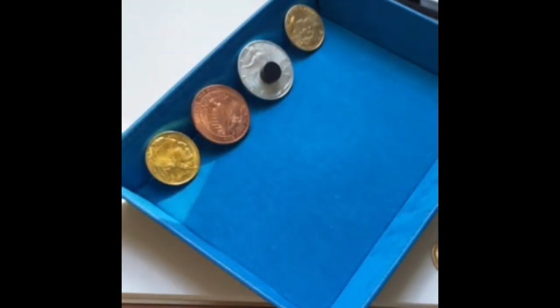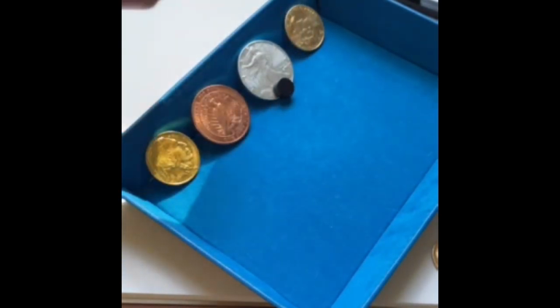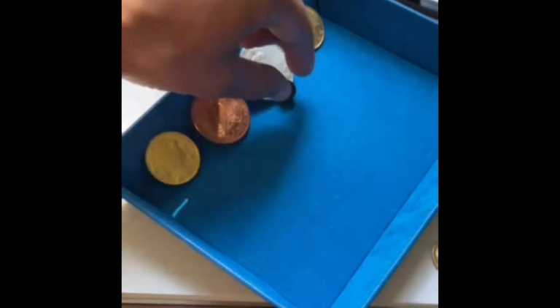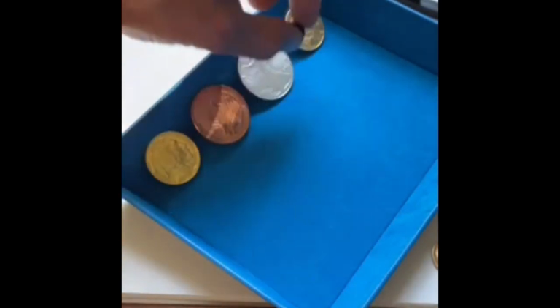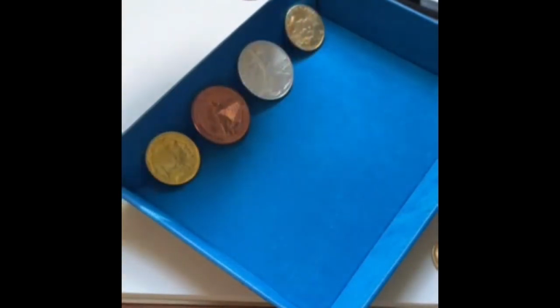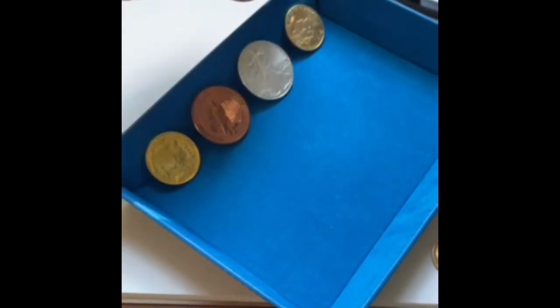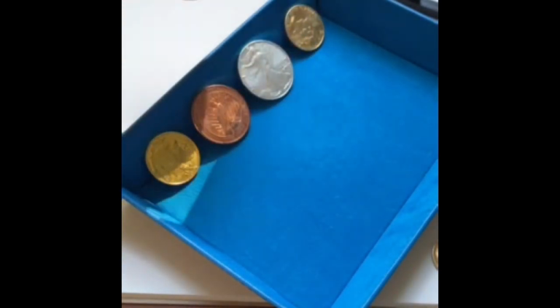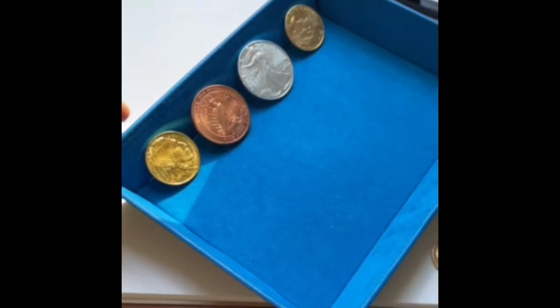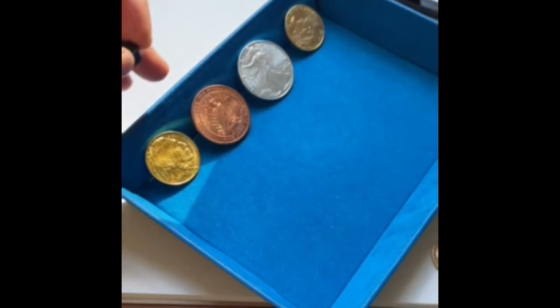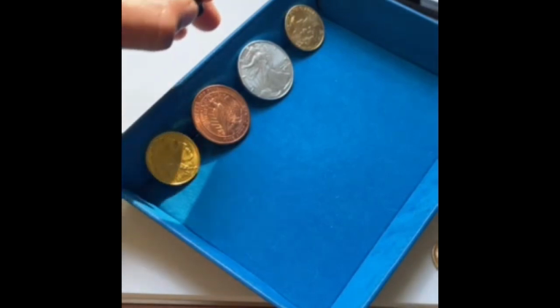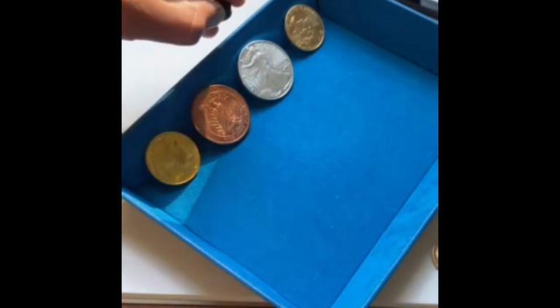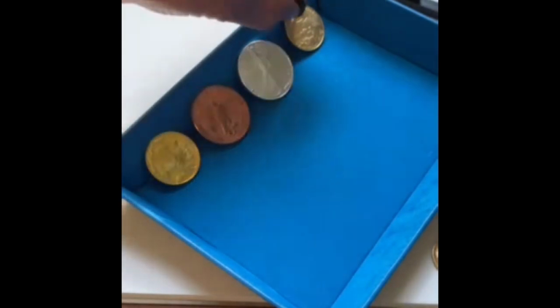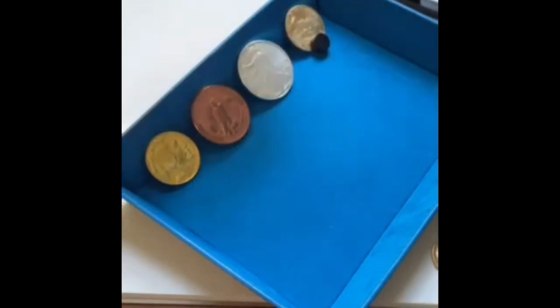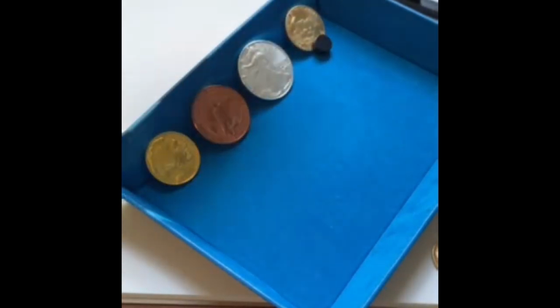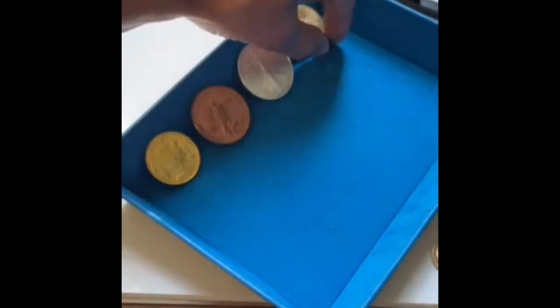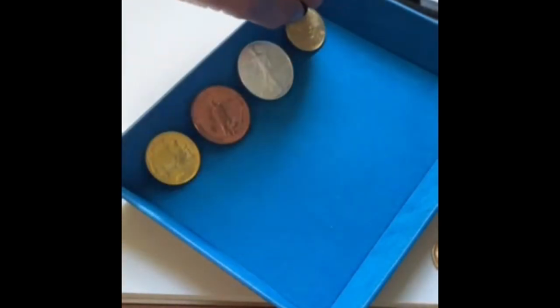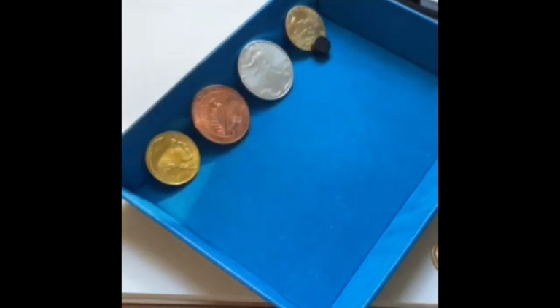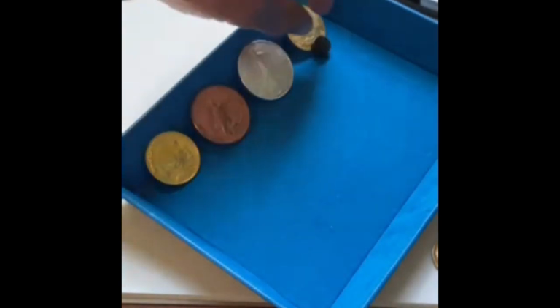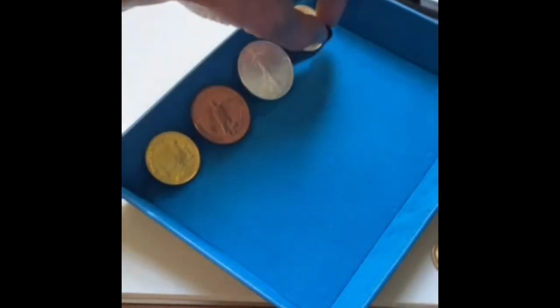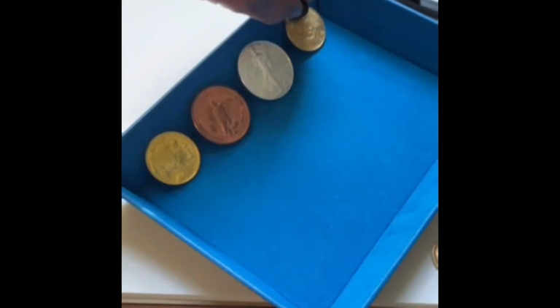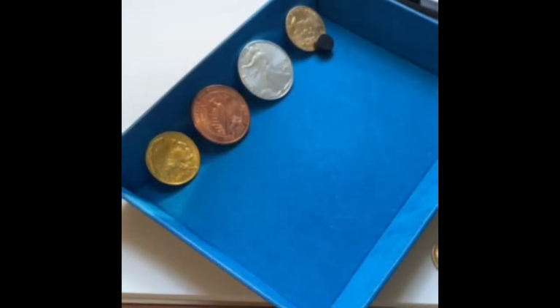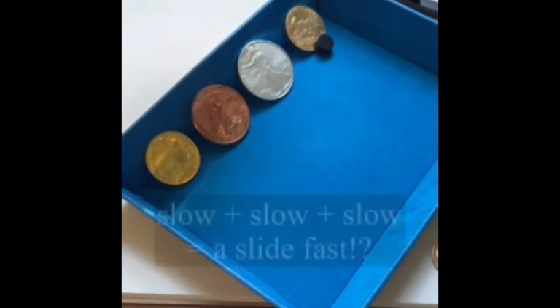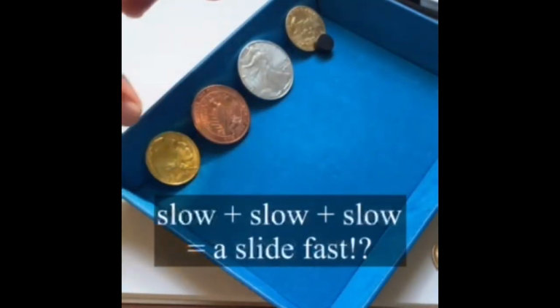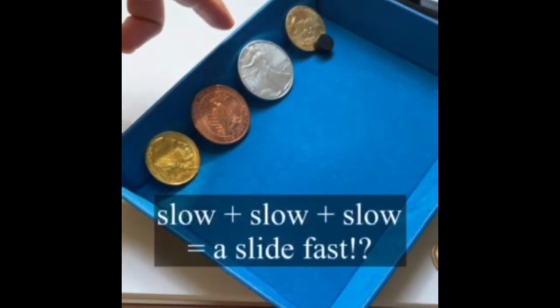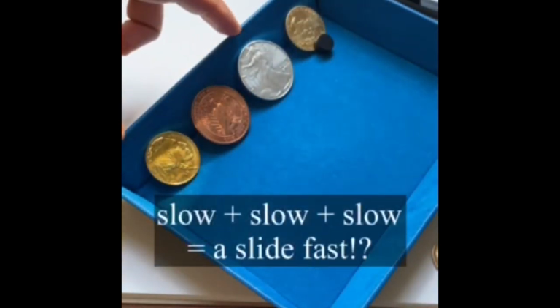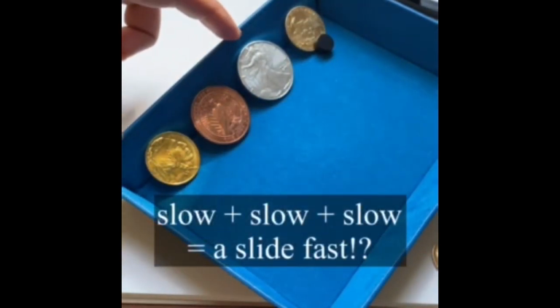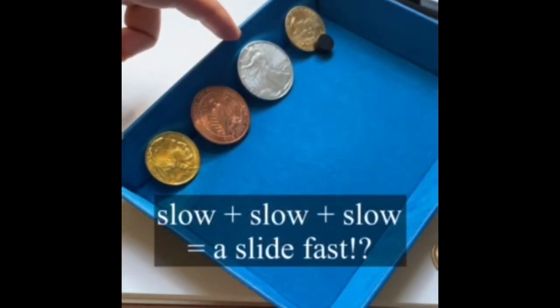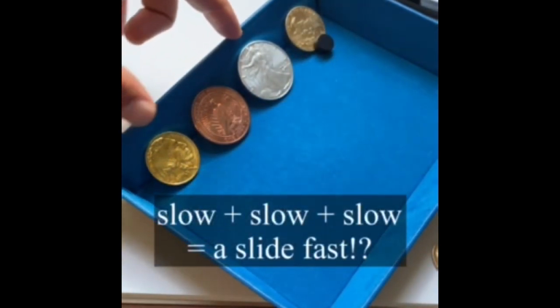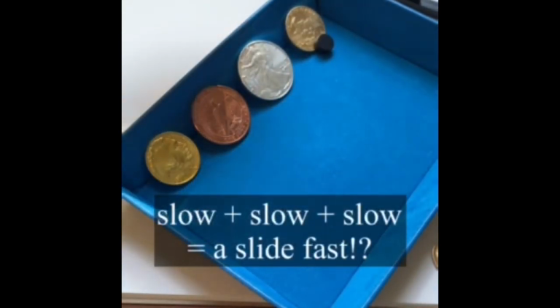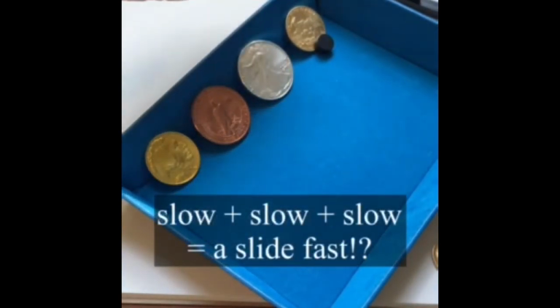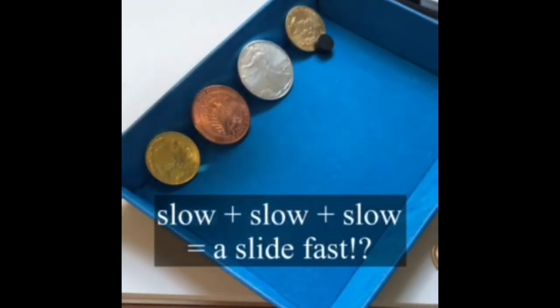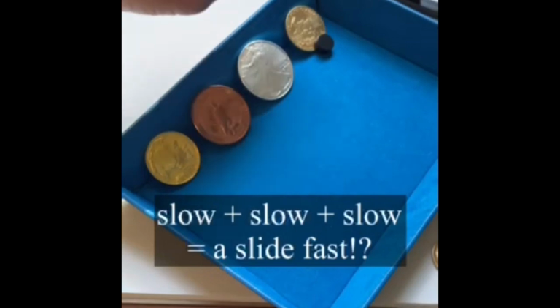But when I put it onto the 22 karat American Gold Eagle — which is made up of gold, copper, and silver — it slides fast. Like there's no reaction to it at all, which is really interesting to think that when these metals mix, they somehow change their magnetic properties.